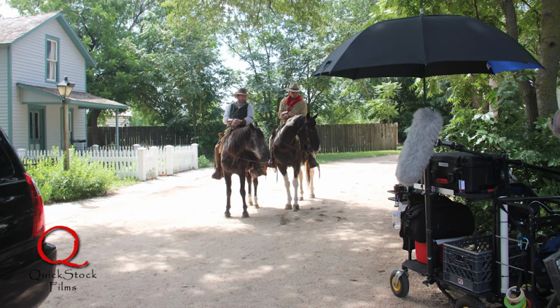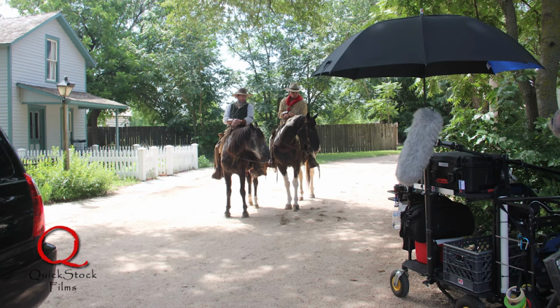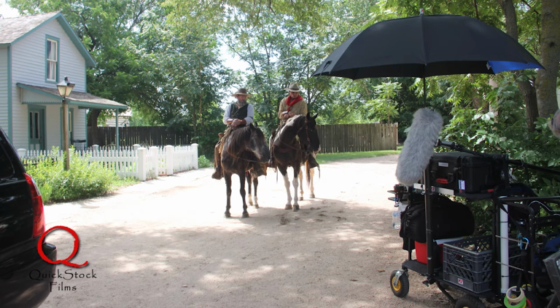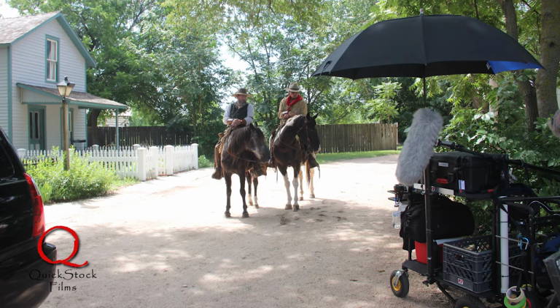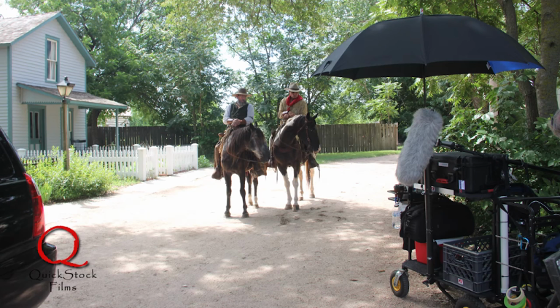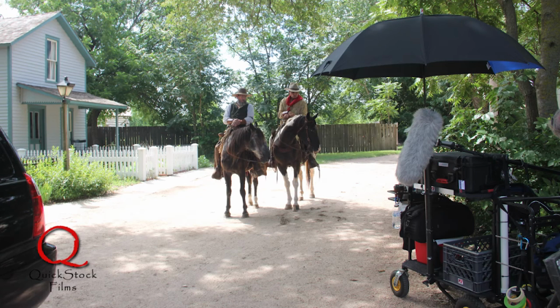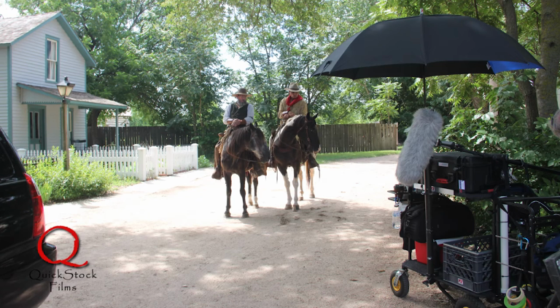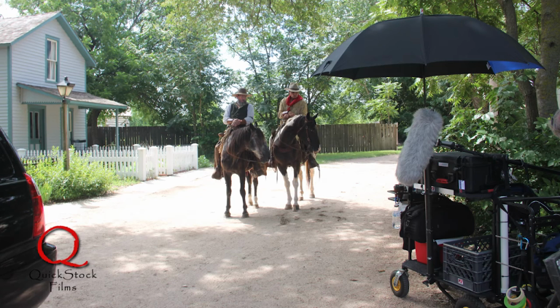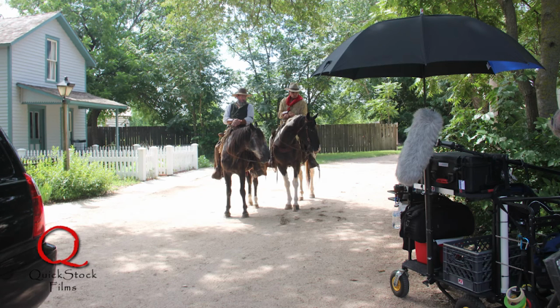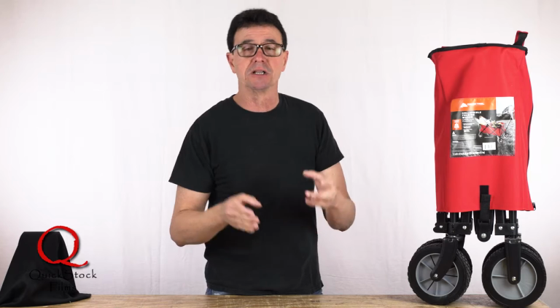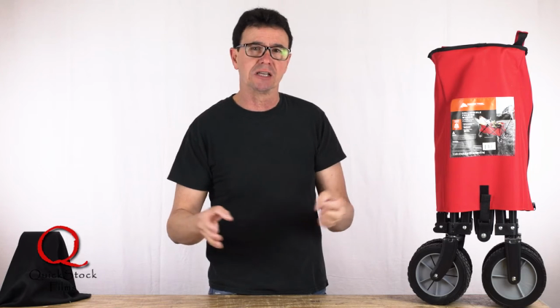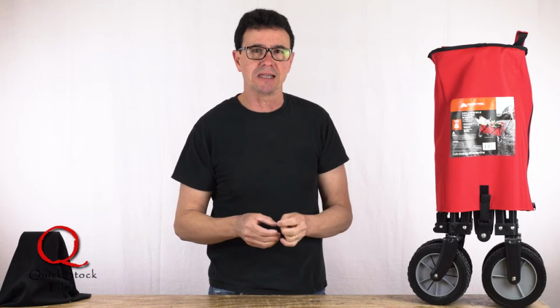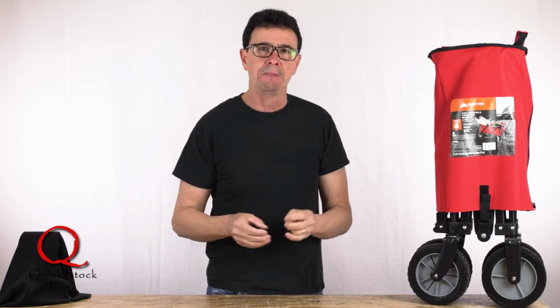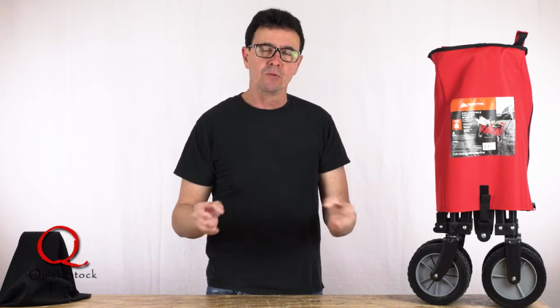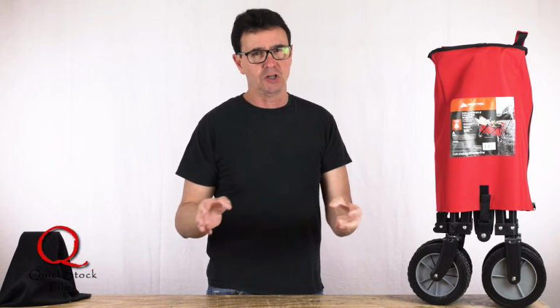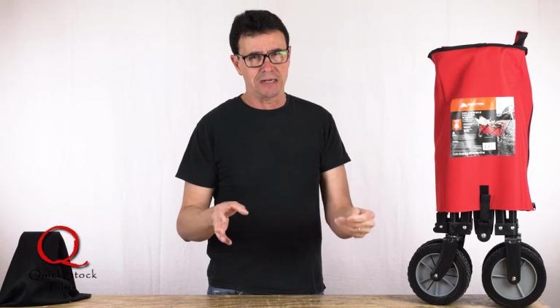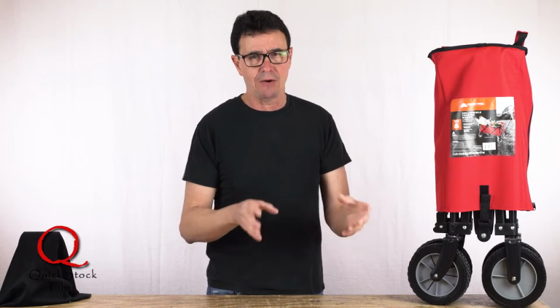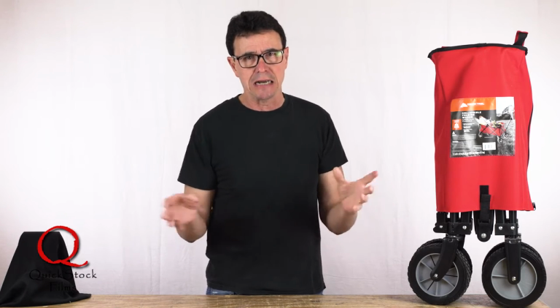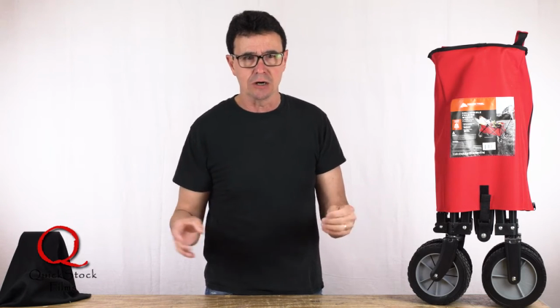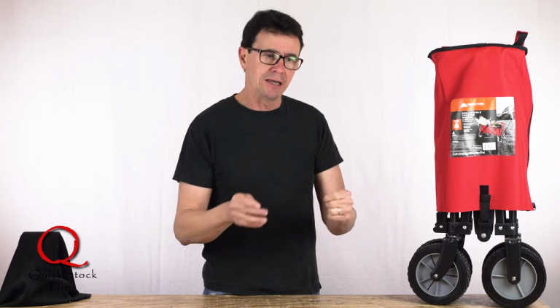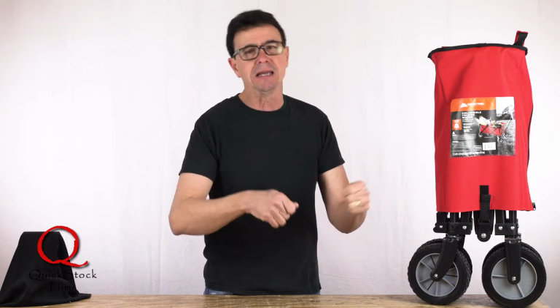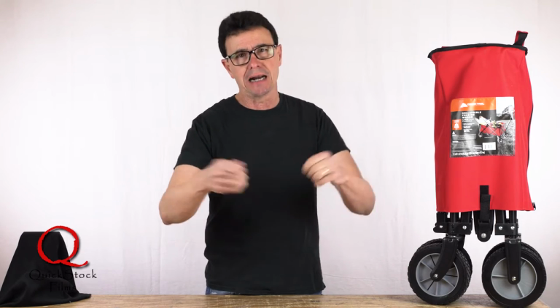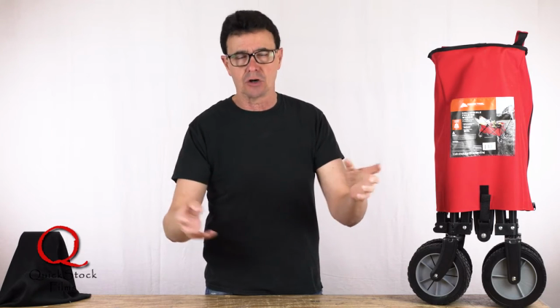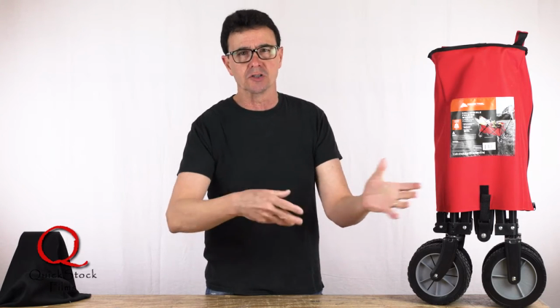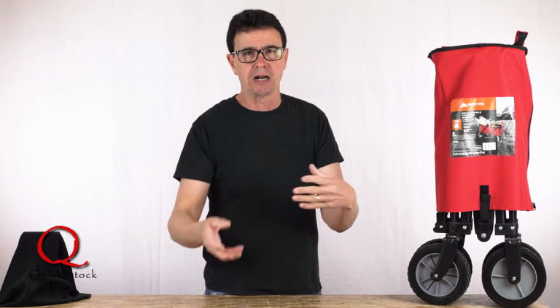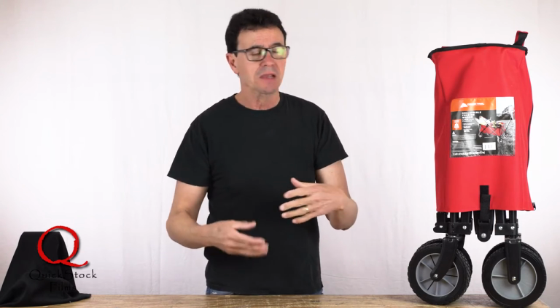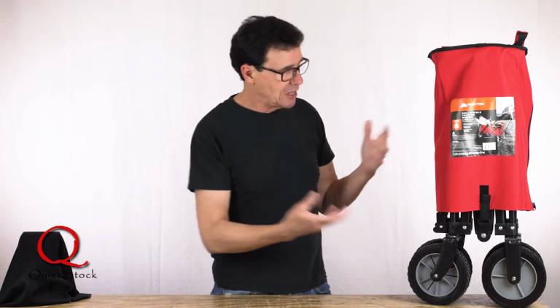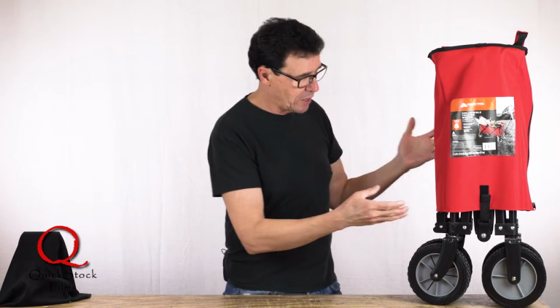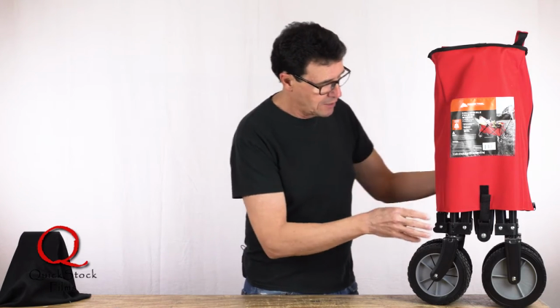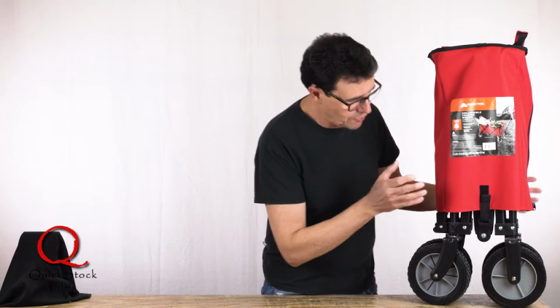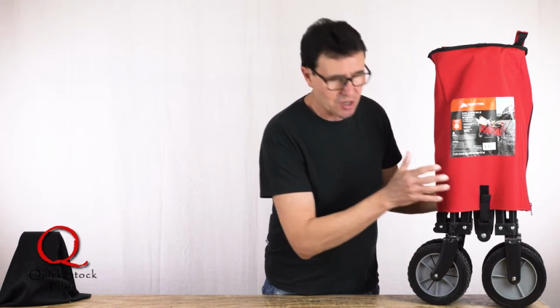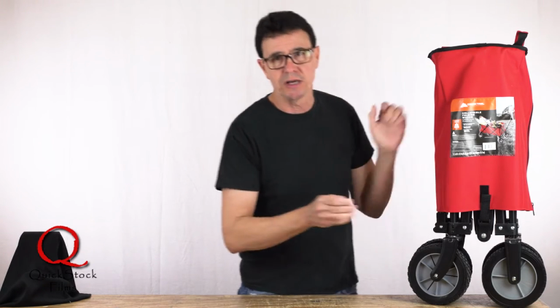But when doing smaller productions, like in office buildings and things like that, we really just need to carry our gear and then get it out of the cart and set it up. And that's where this comes in.